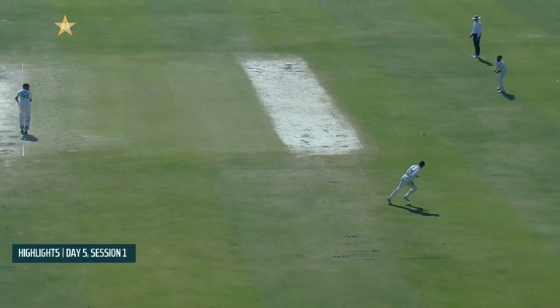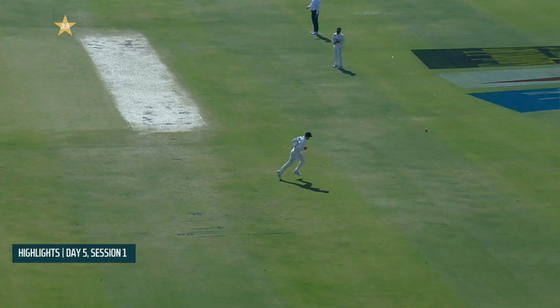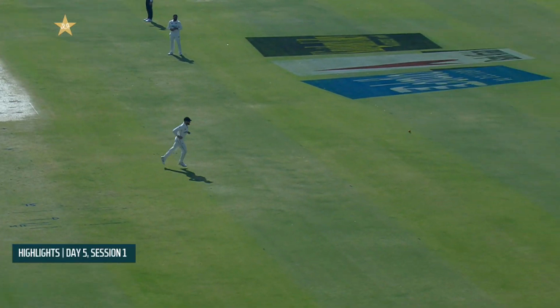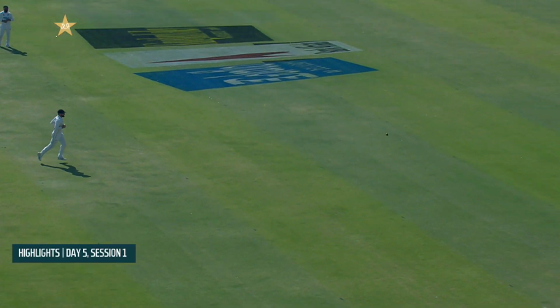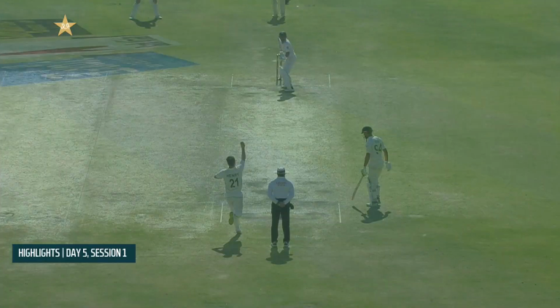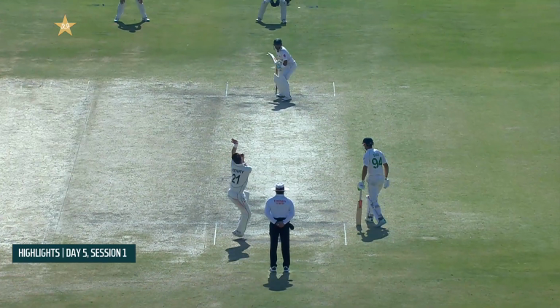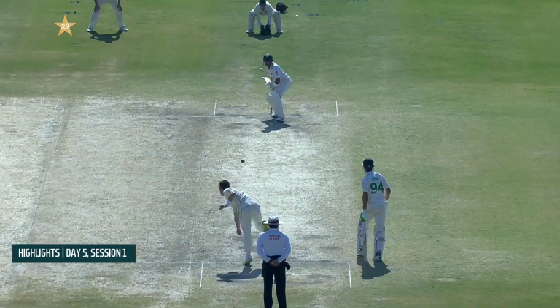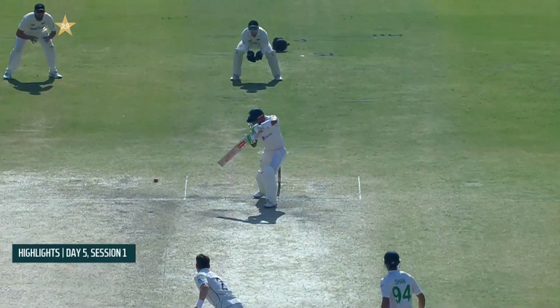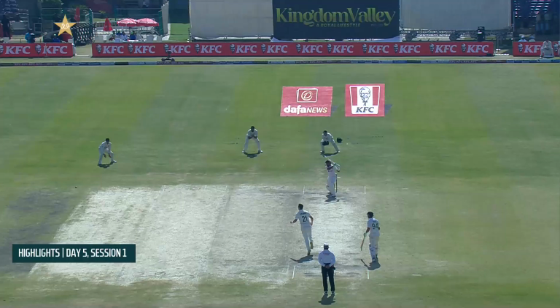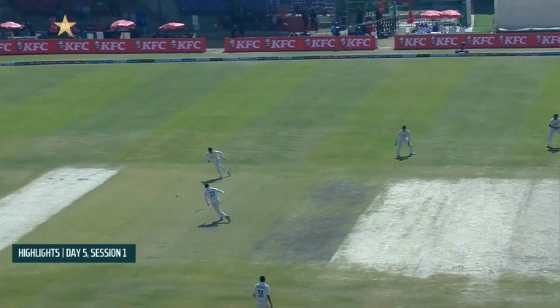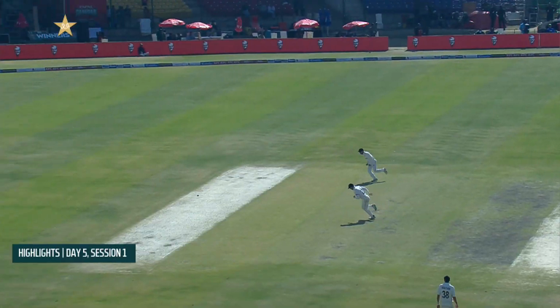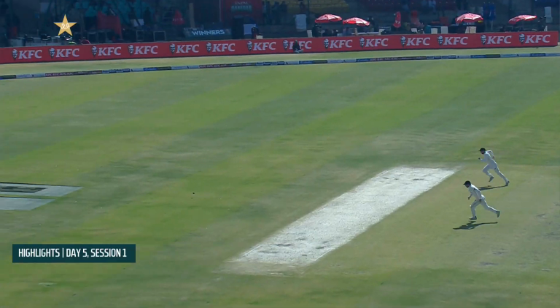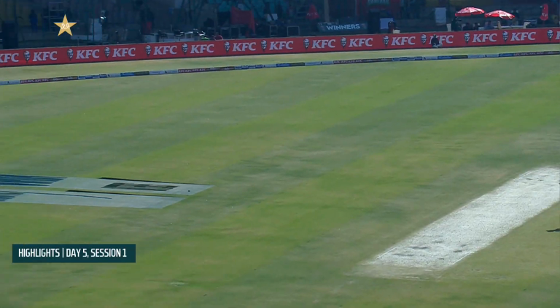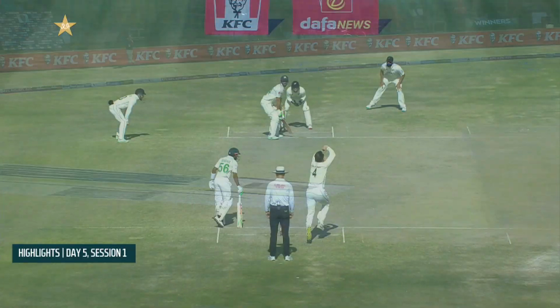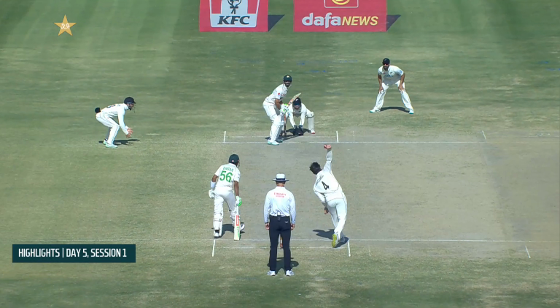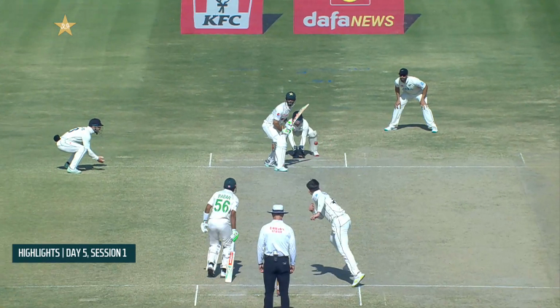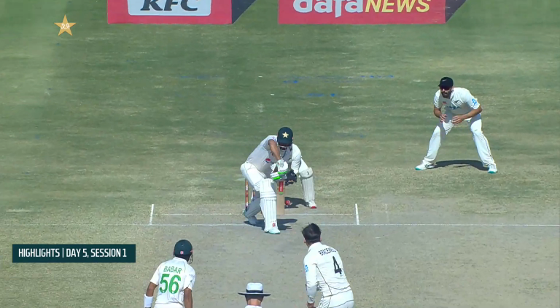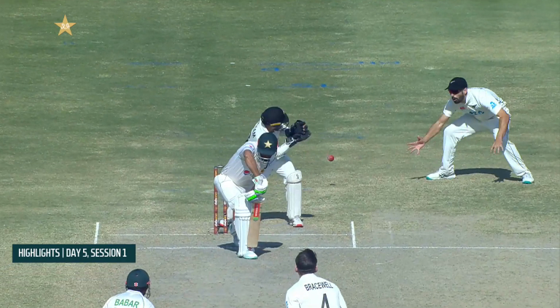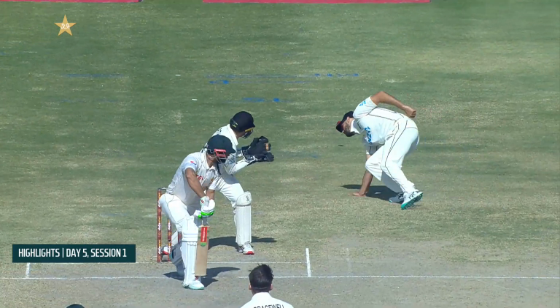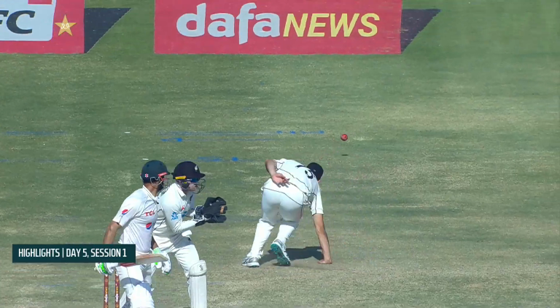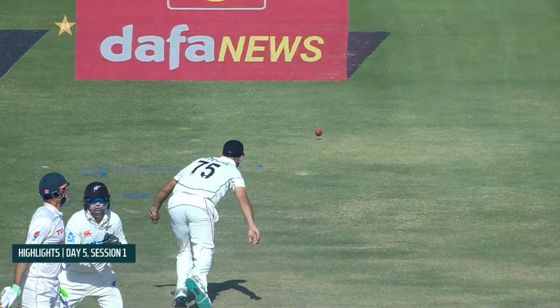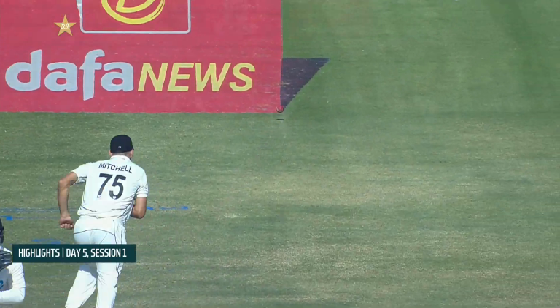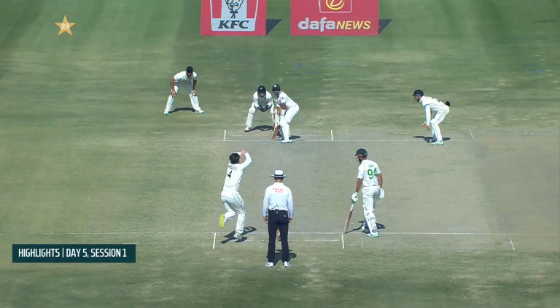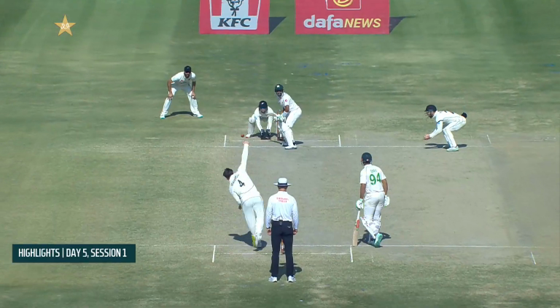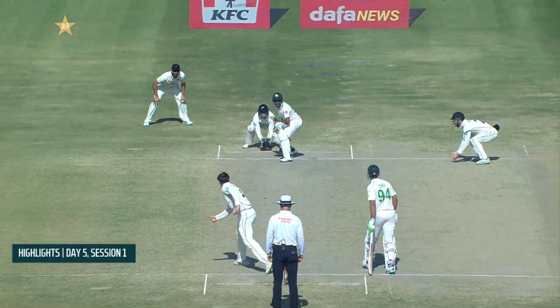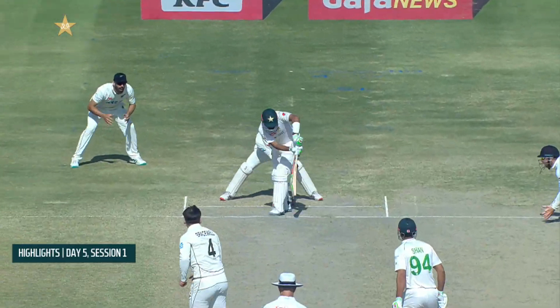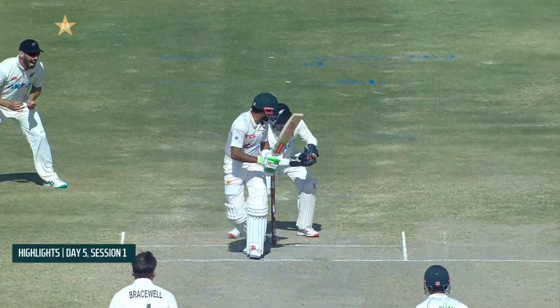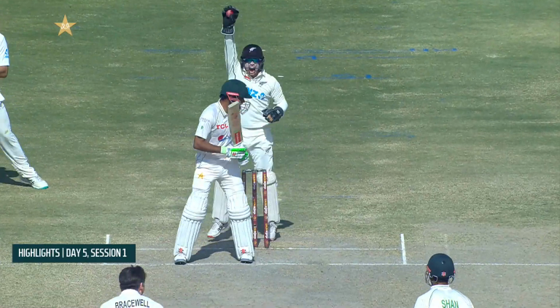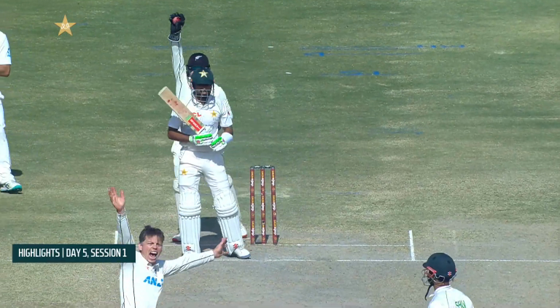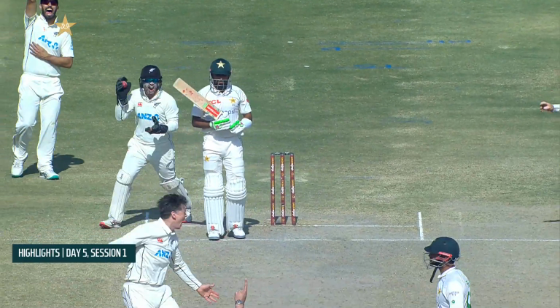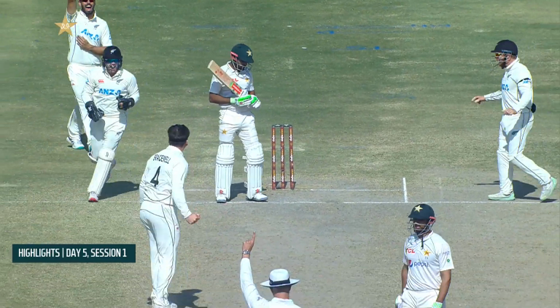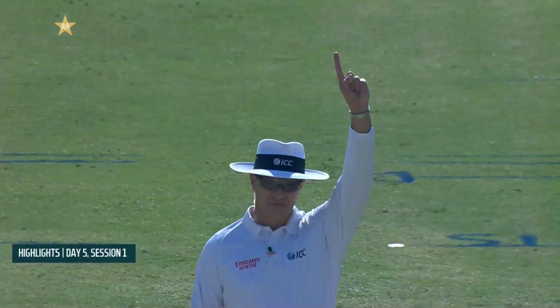Babar Azam played some beautiful shots, including a wonderful drive off the front foot where he stood tall. Meanwhile, Masood had a little bit of luck during his innings.